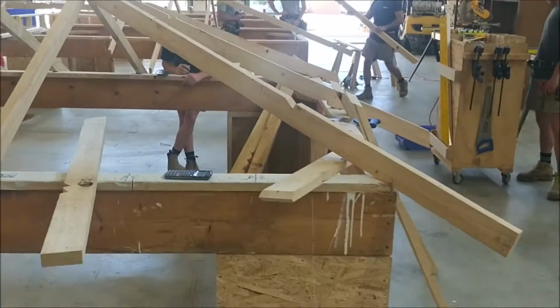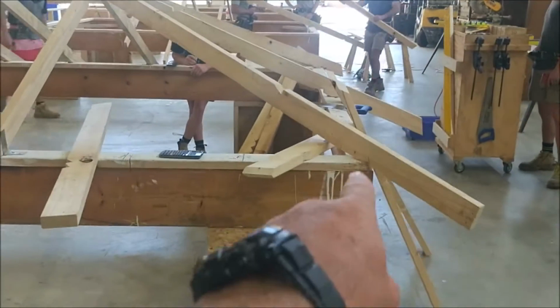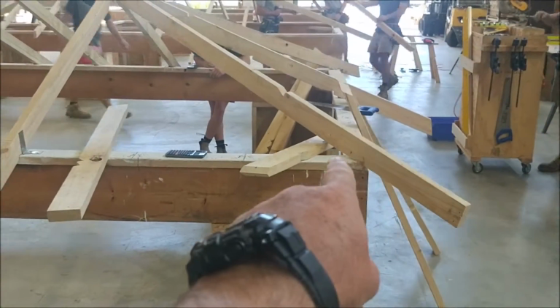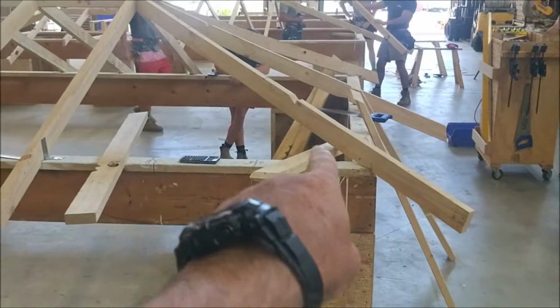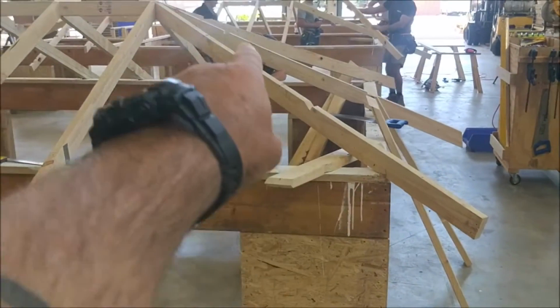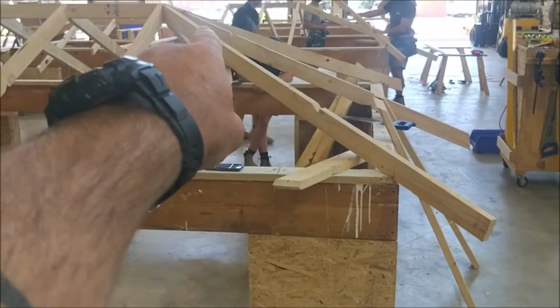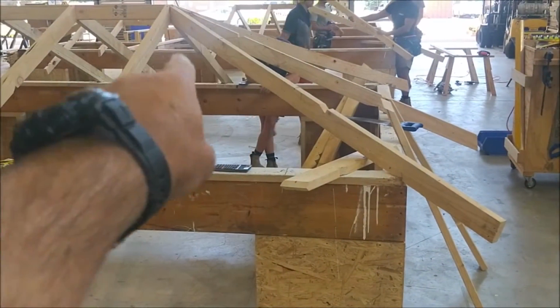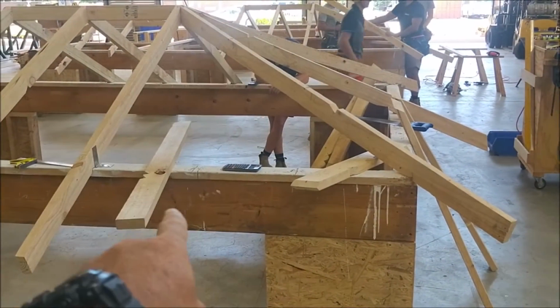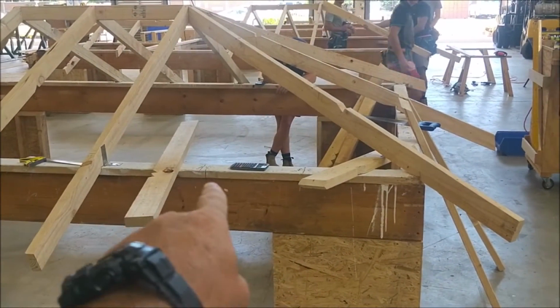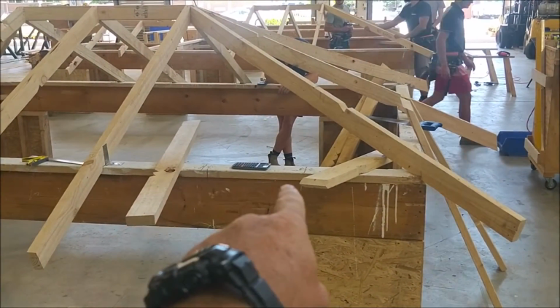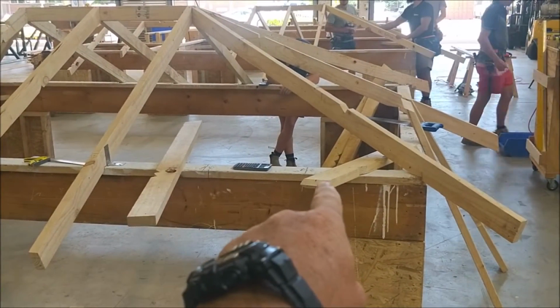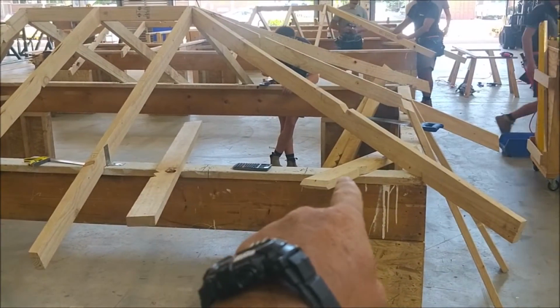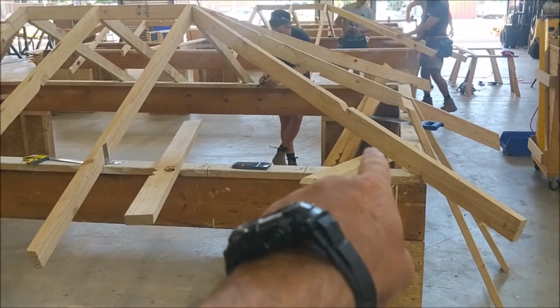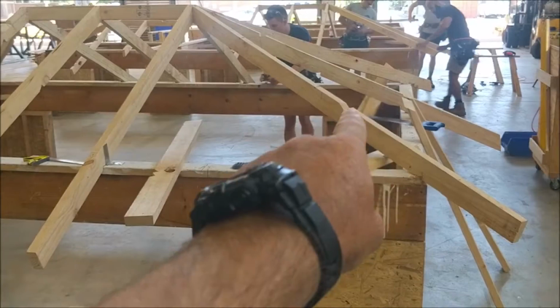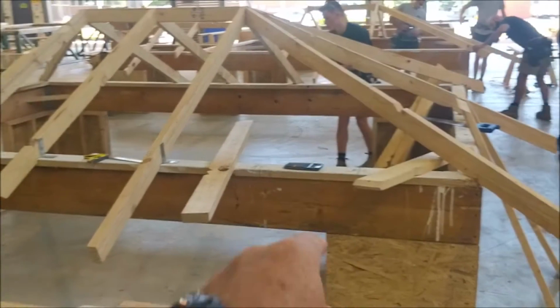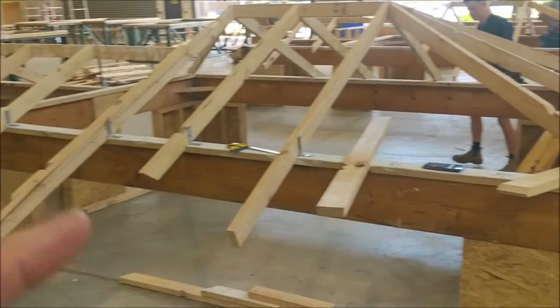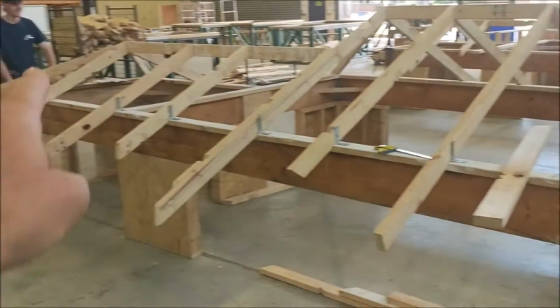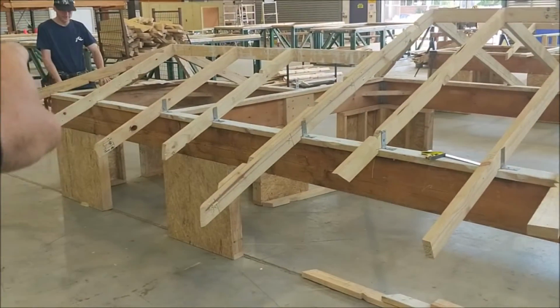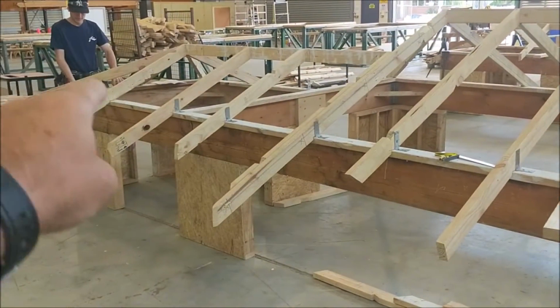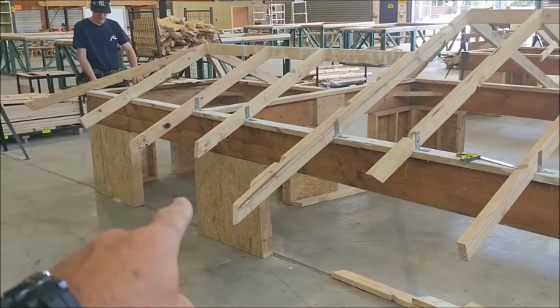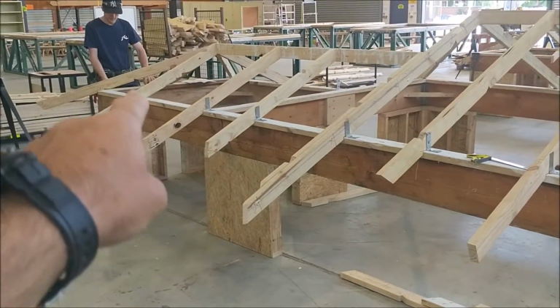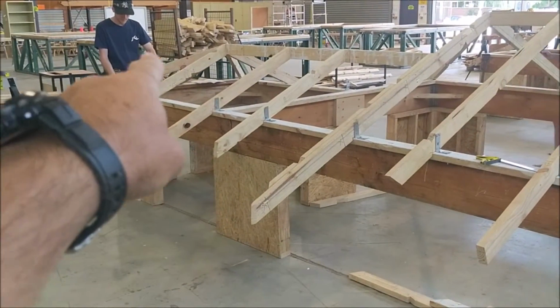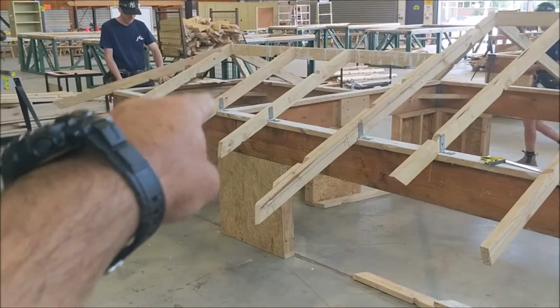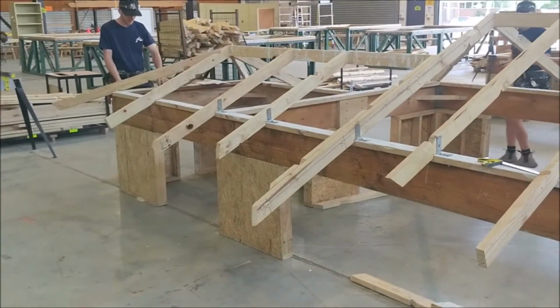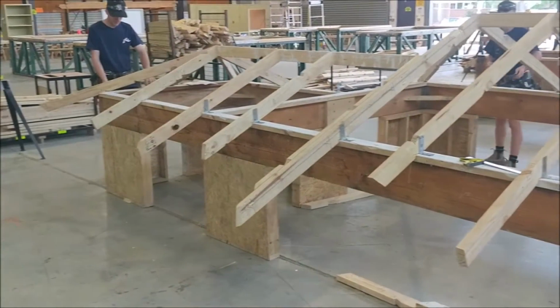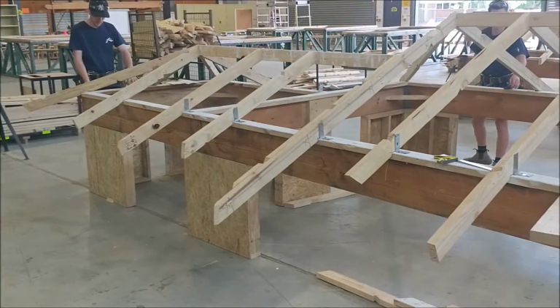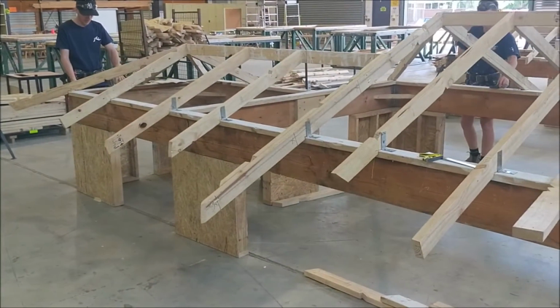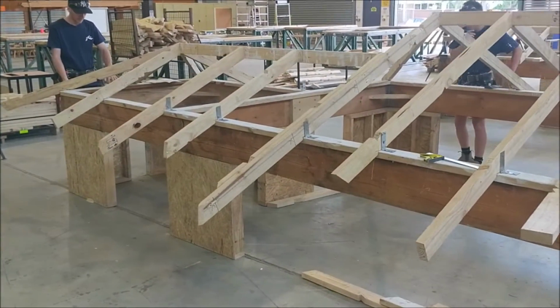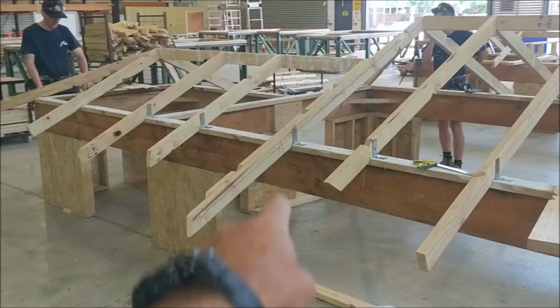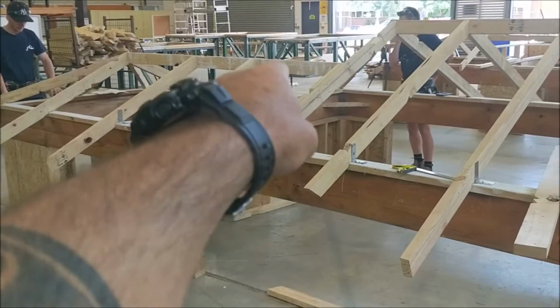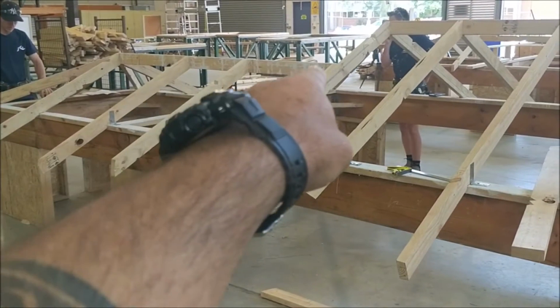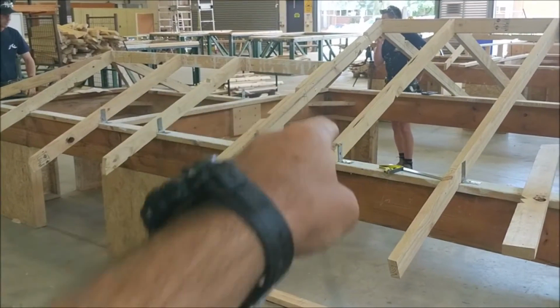Getting the hips in, and now they're starting to do all their creepers. They'll continue with that — creepers in the major and the minor span — and then we'll start working on the broken hip.